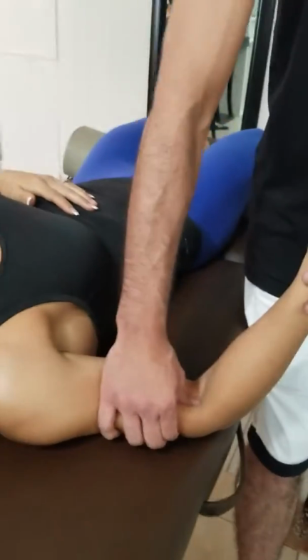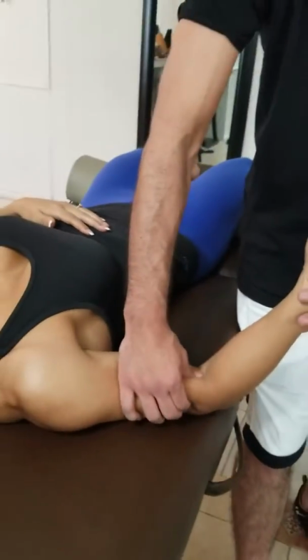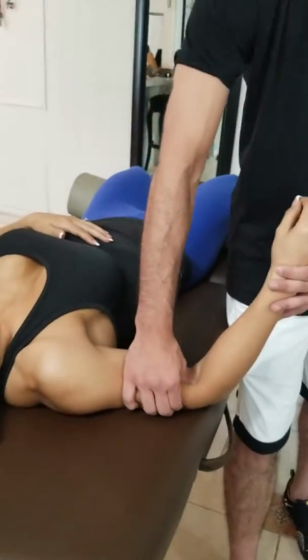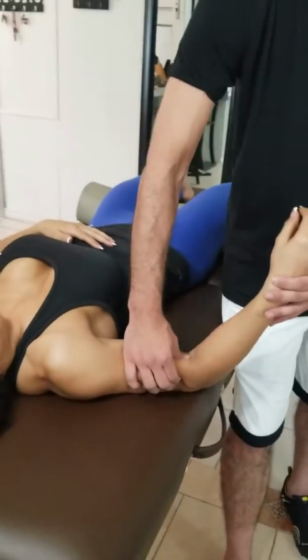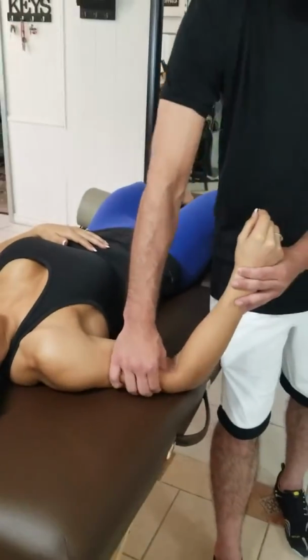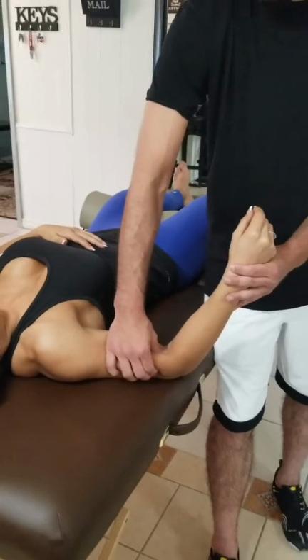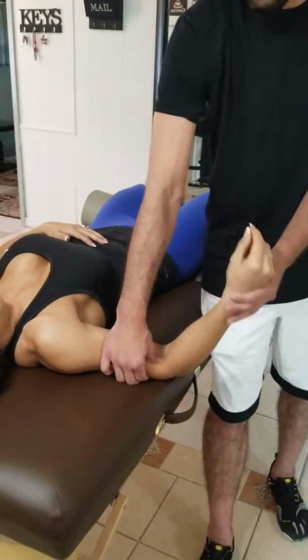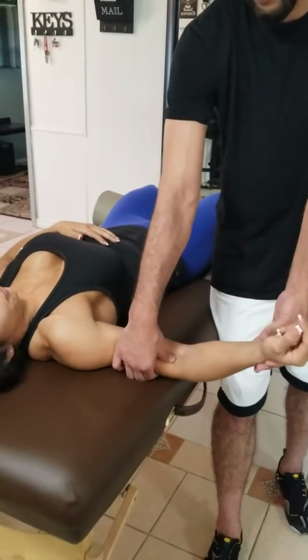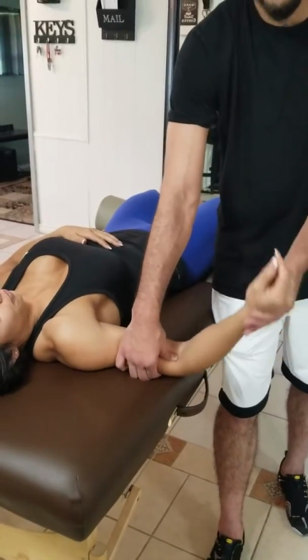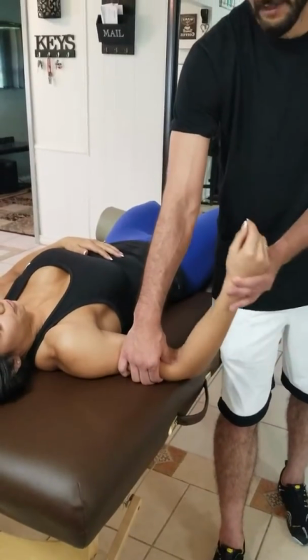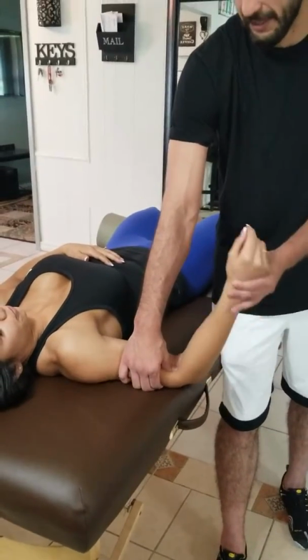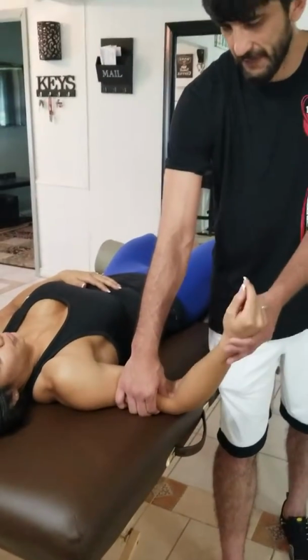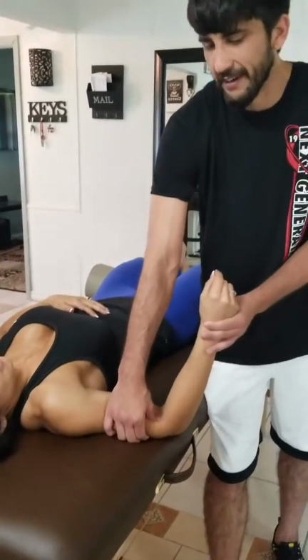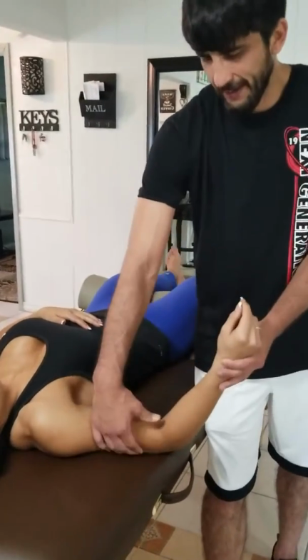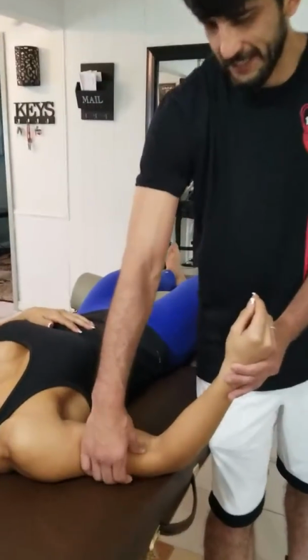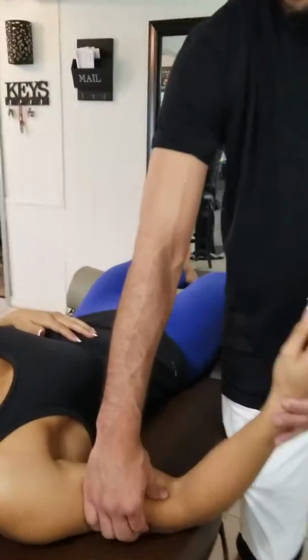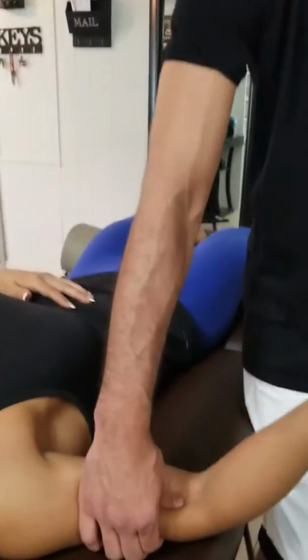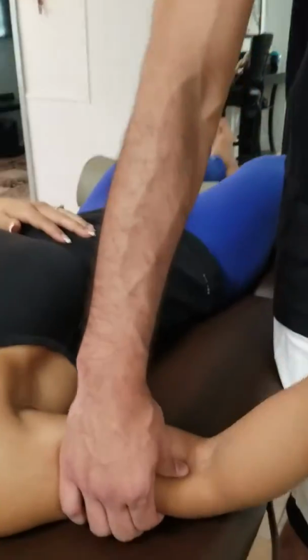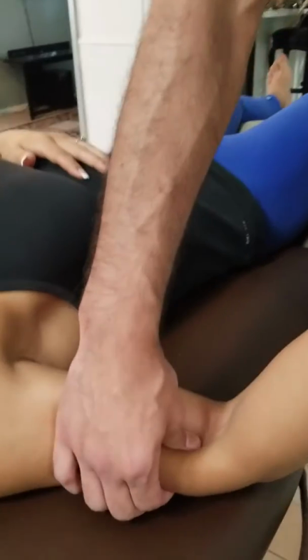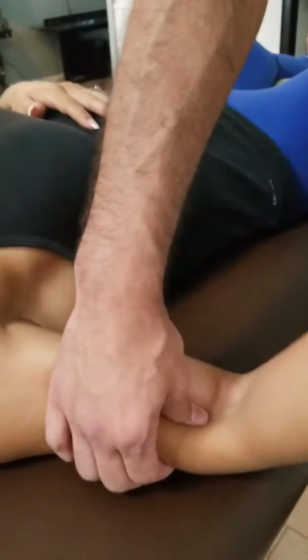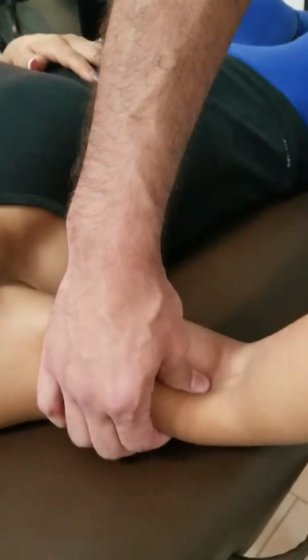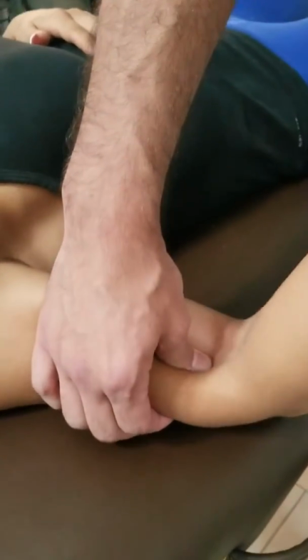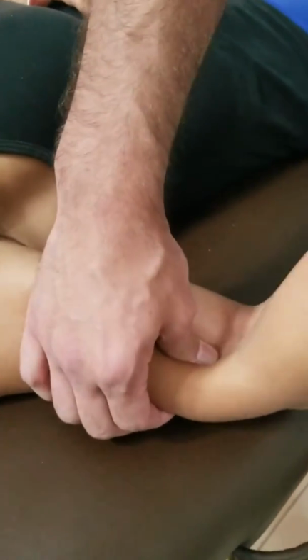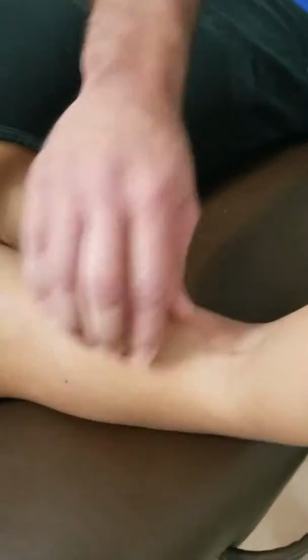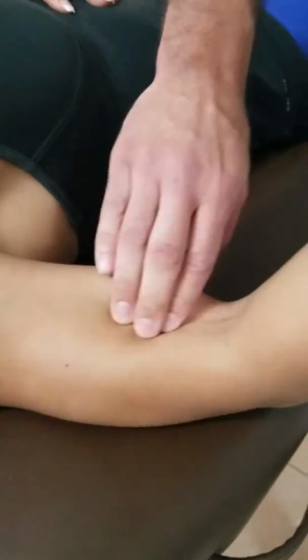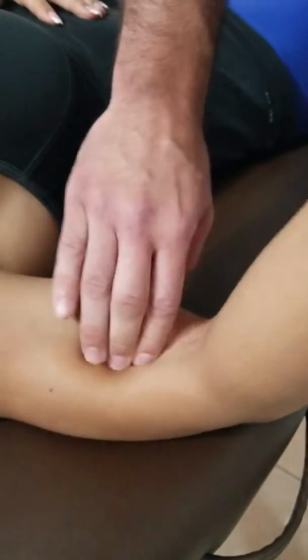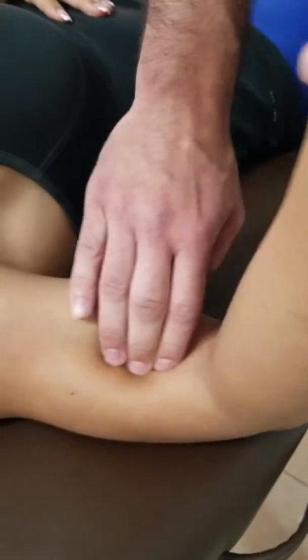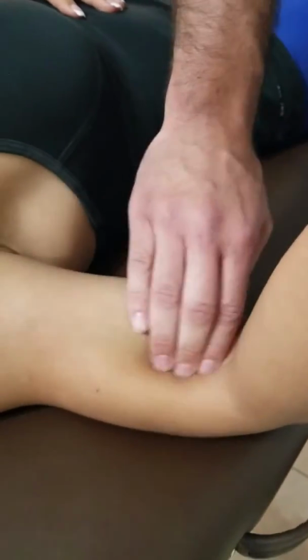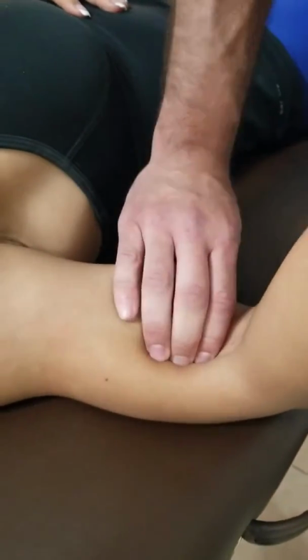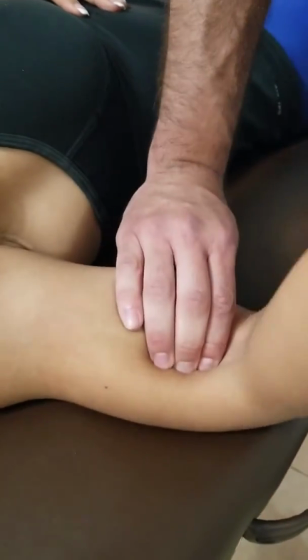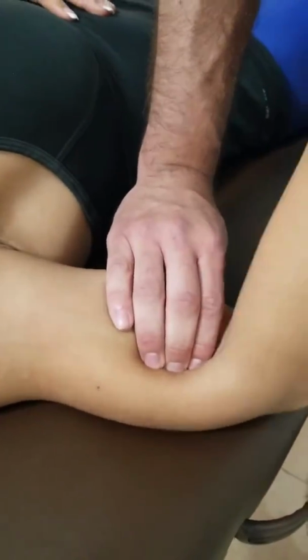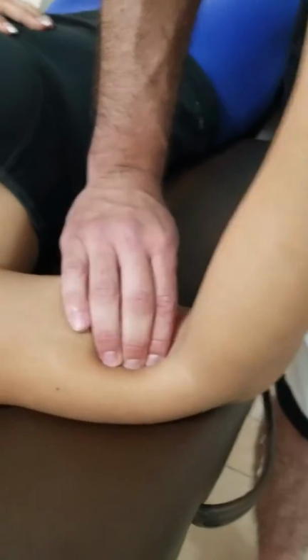And you see, now it's starting to pull out, and now you can see my foam will actually fit in there. She's not kicking and screaming as bad. Now you feel the difference in there? Now look, there it goes. Boom.